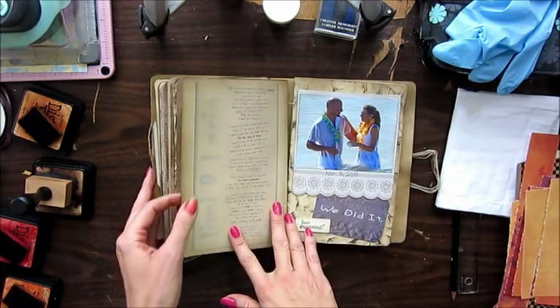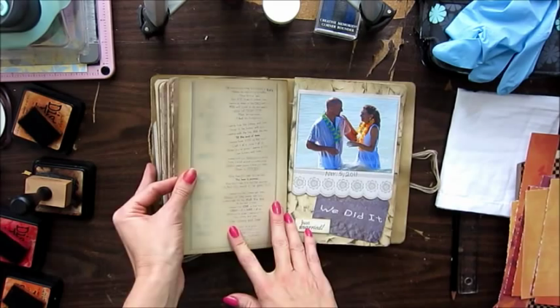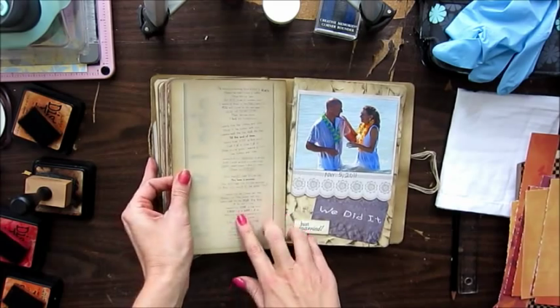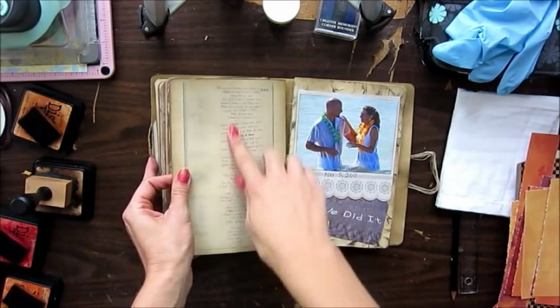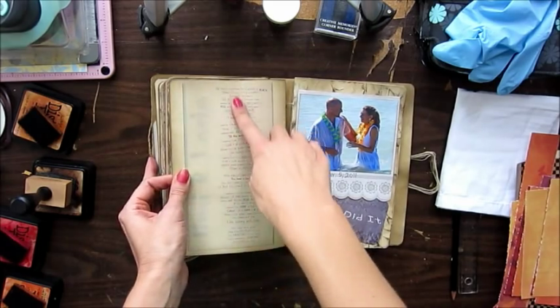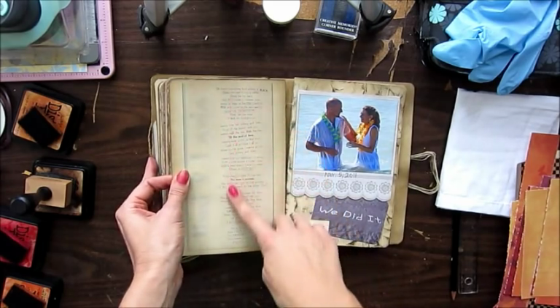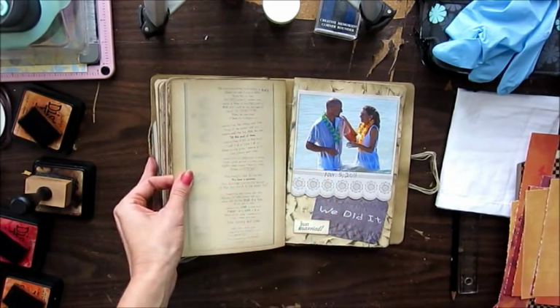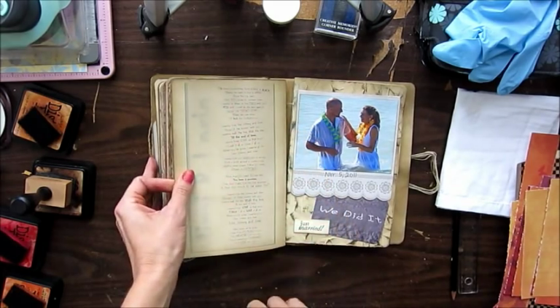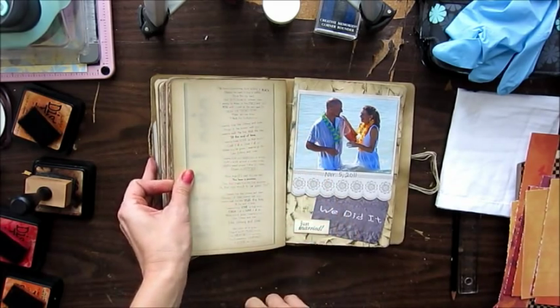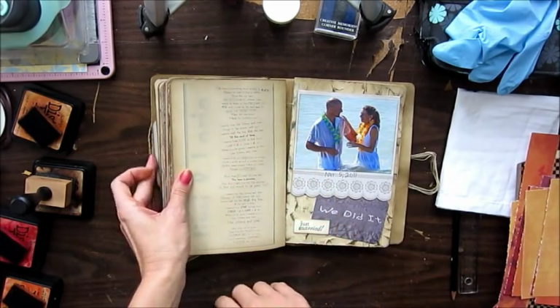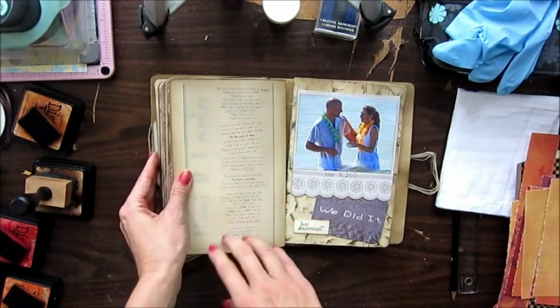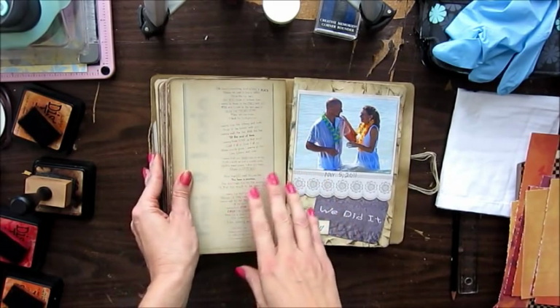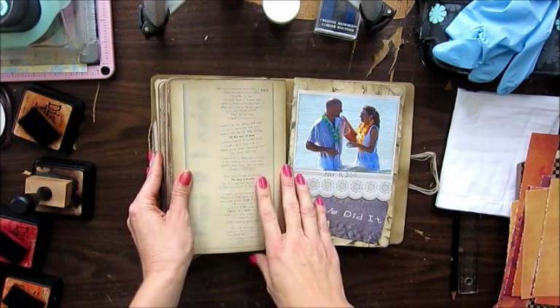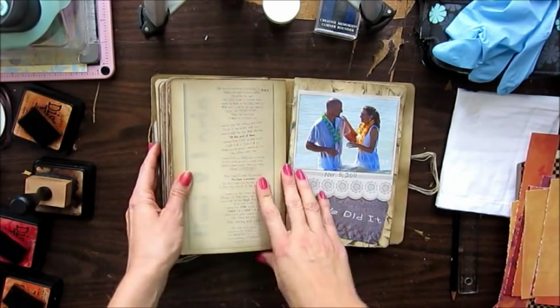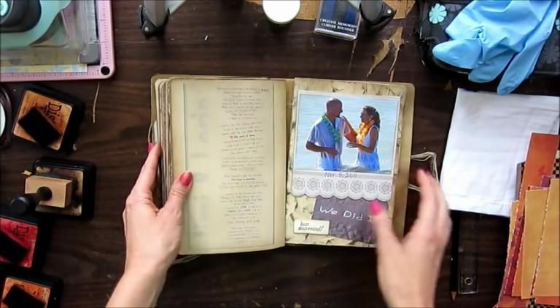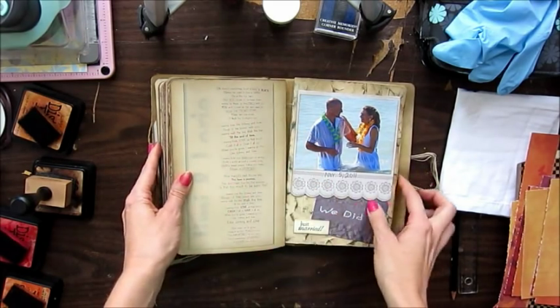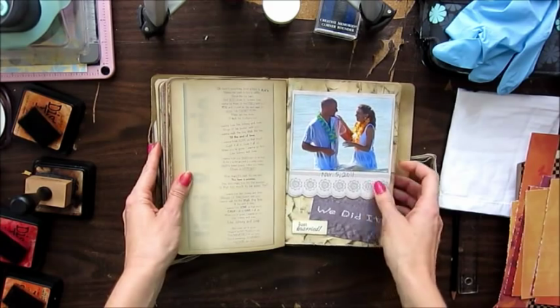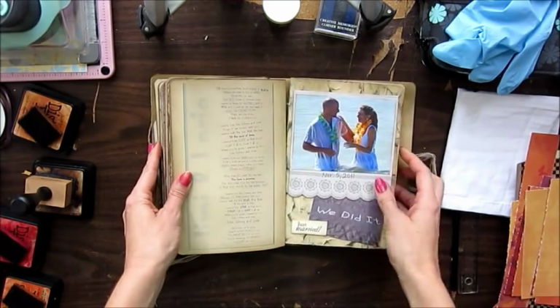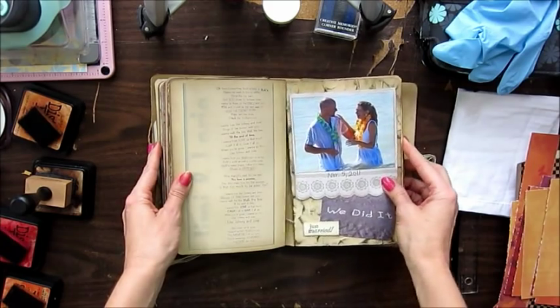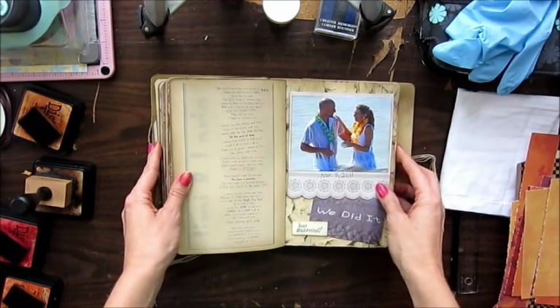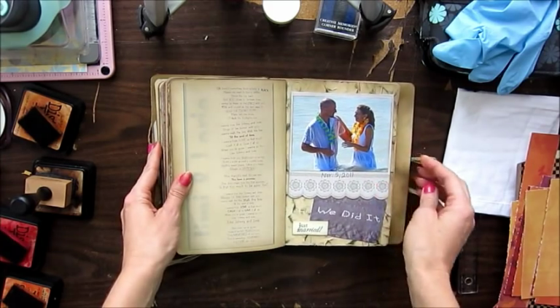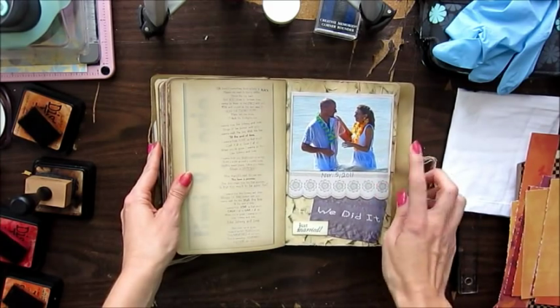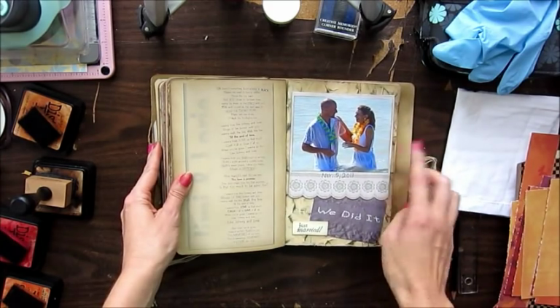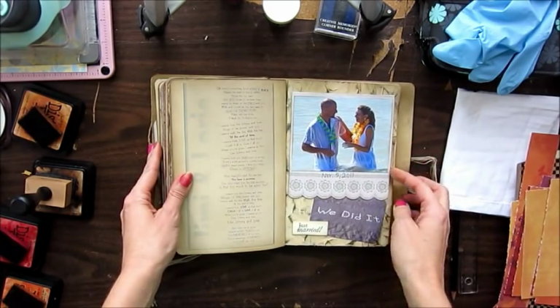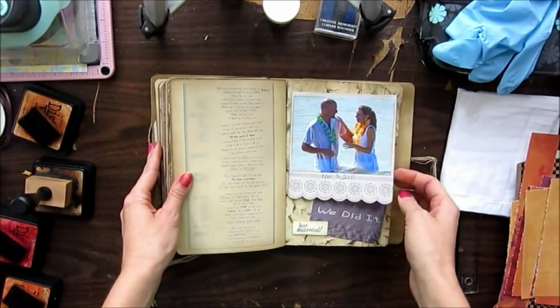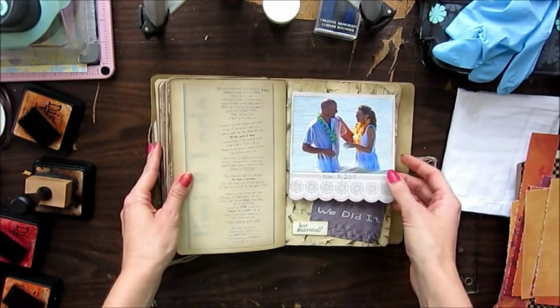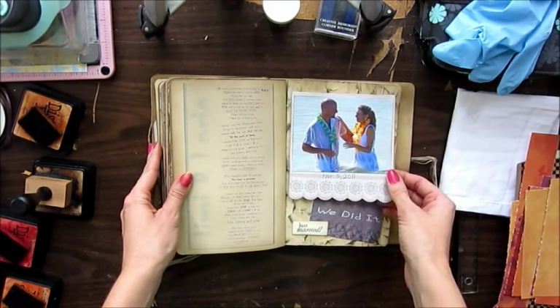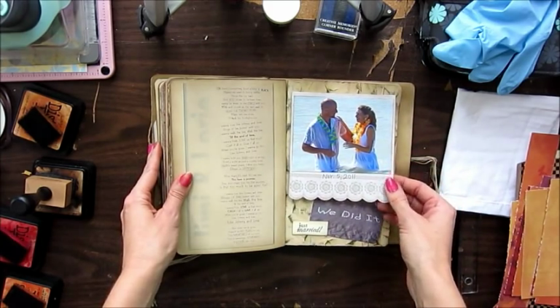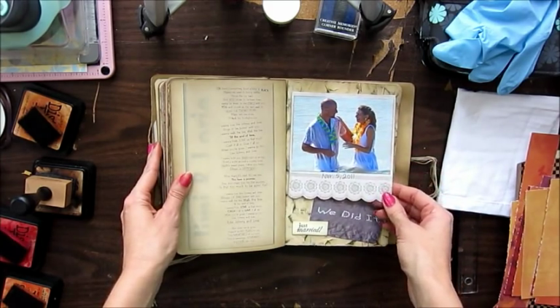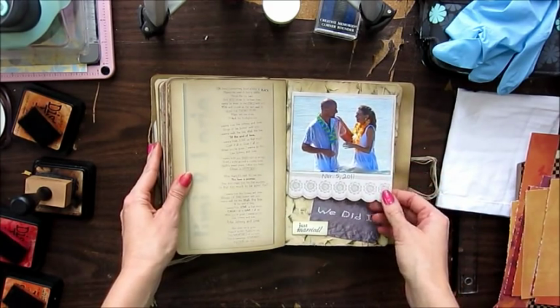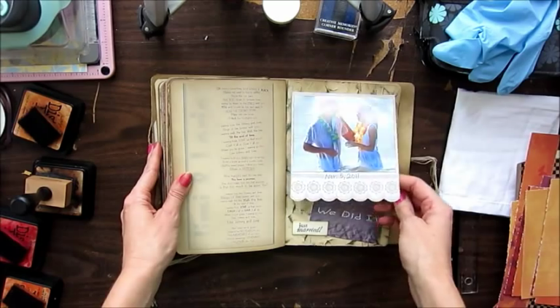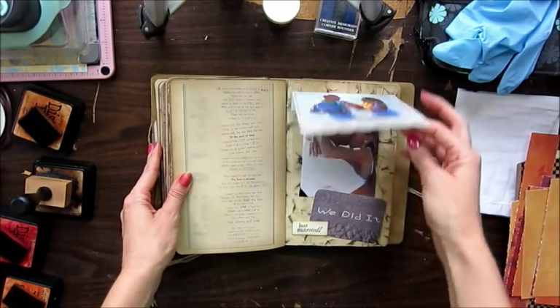This is just our song by Heidi Newfield called 'Johnny and June.' And this was when we got married one year ago, November 5, 2011.